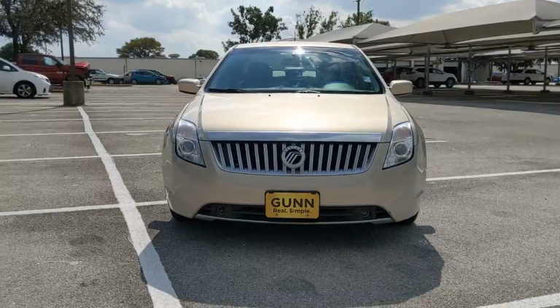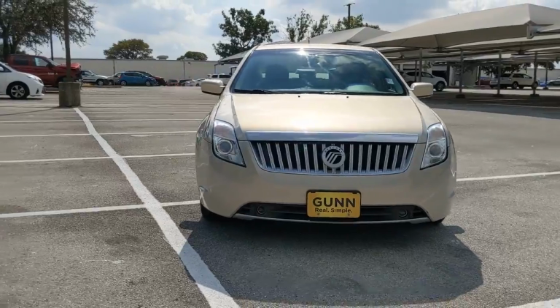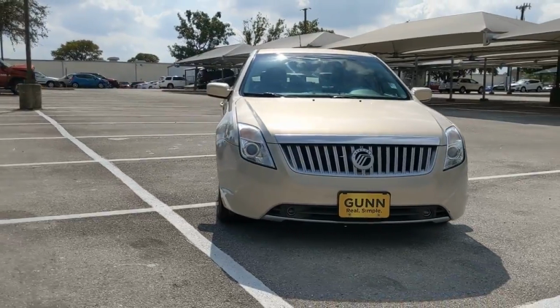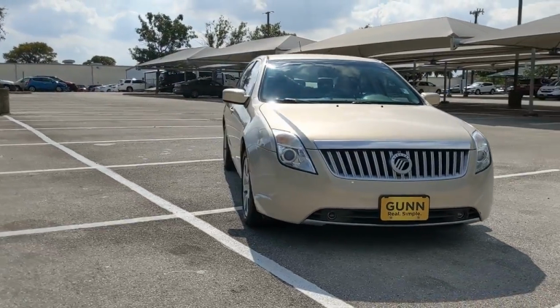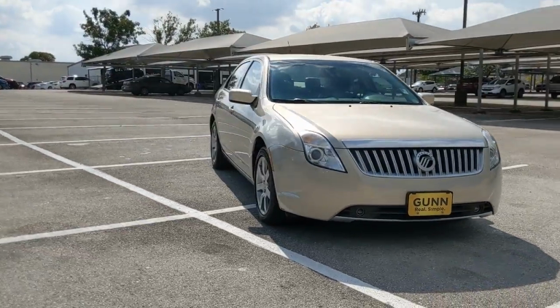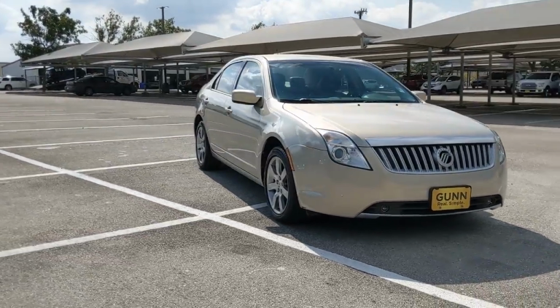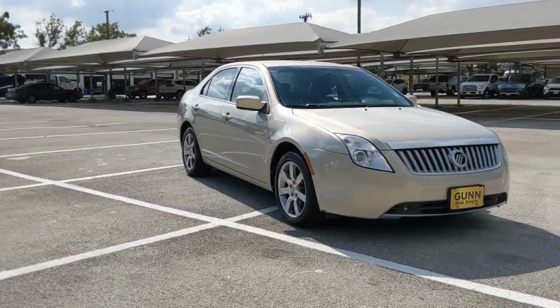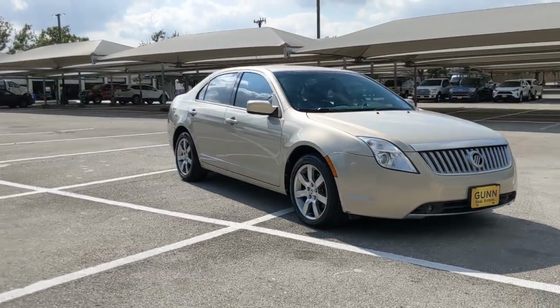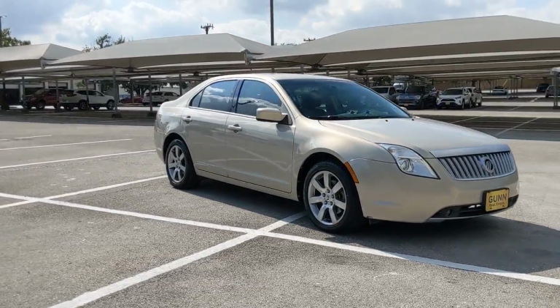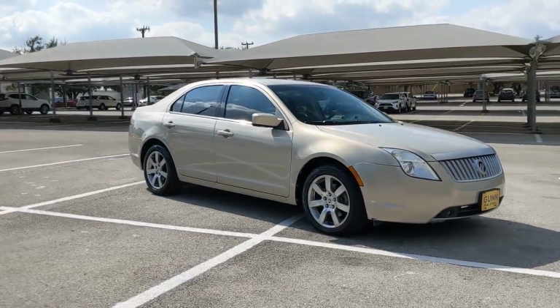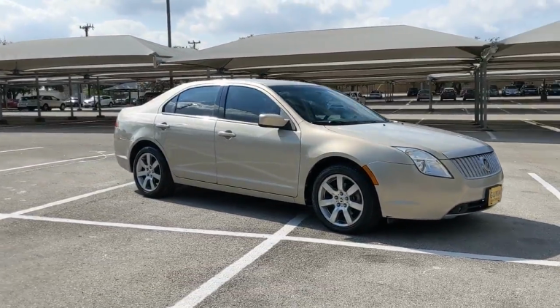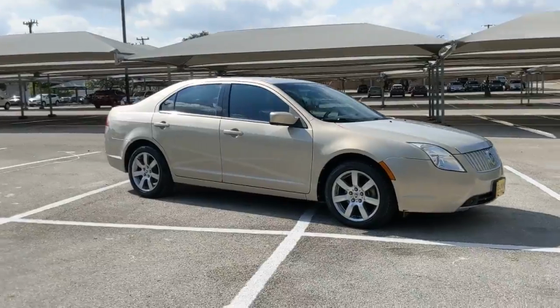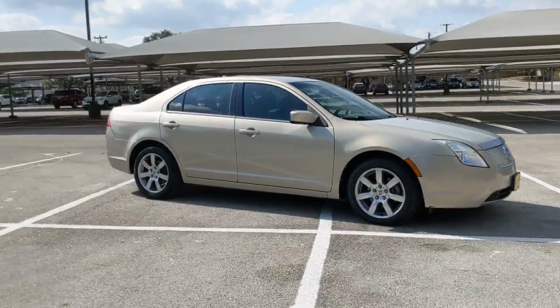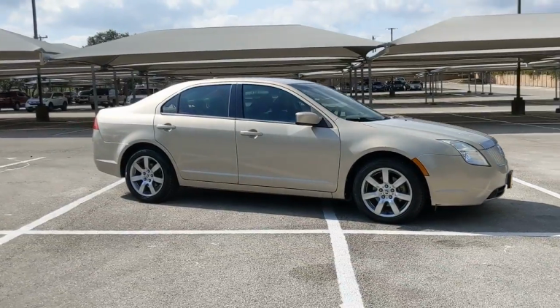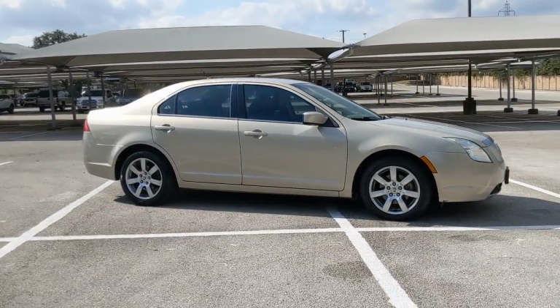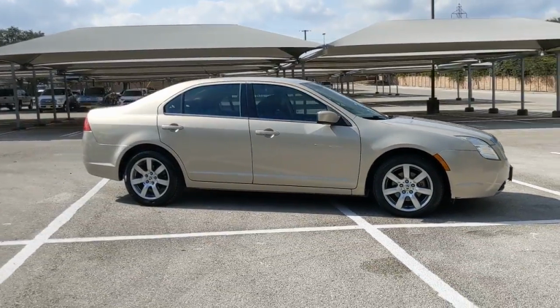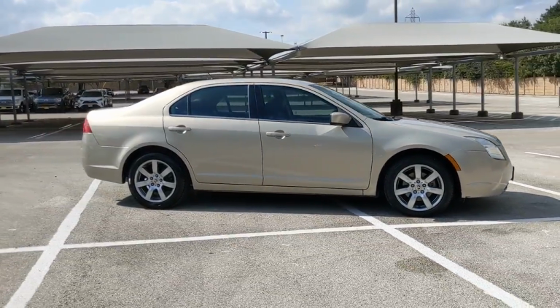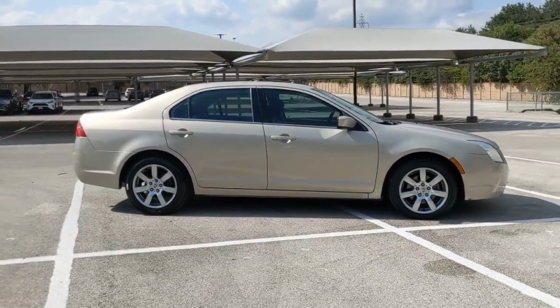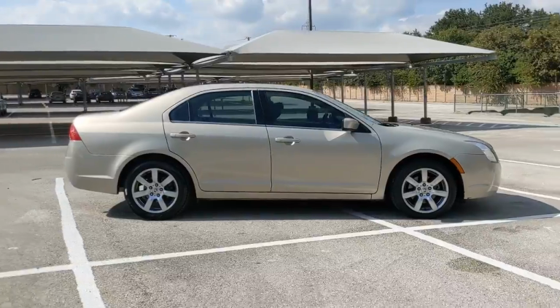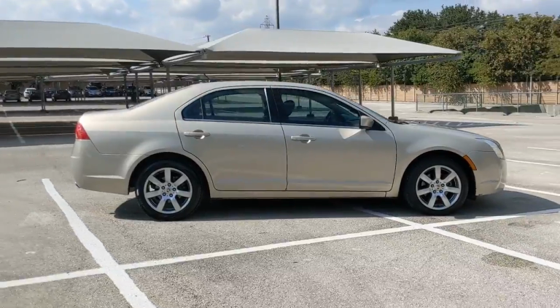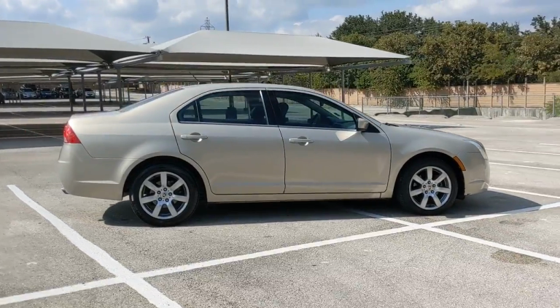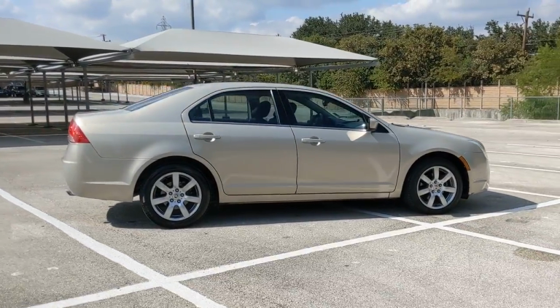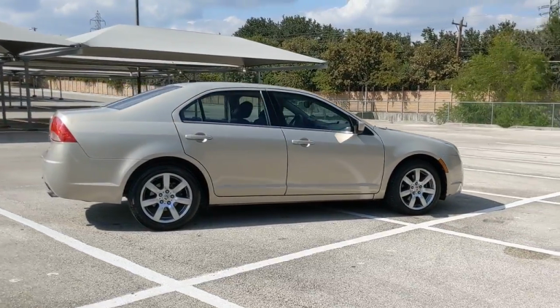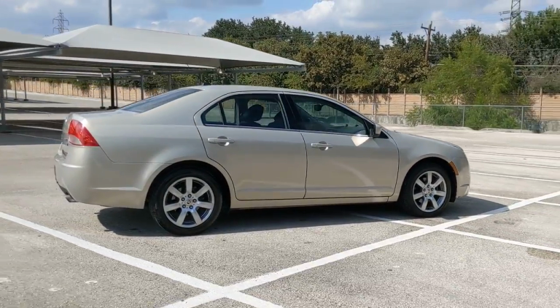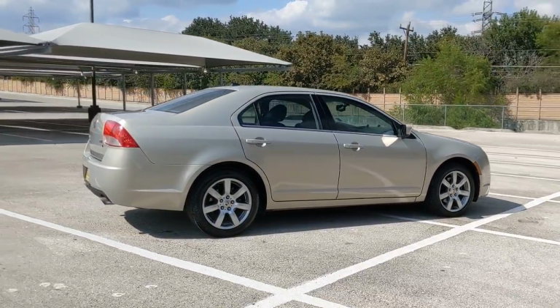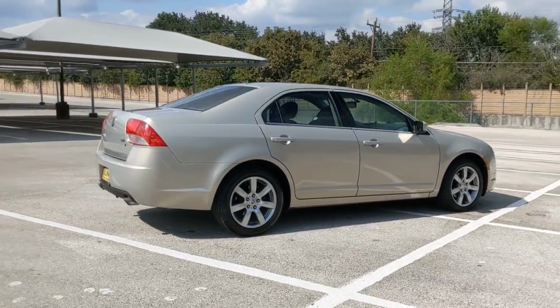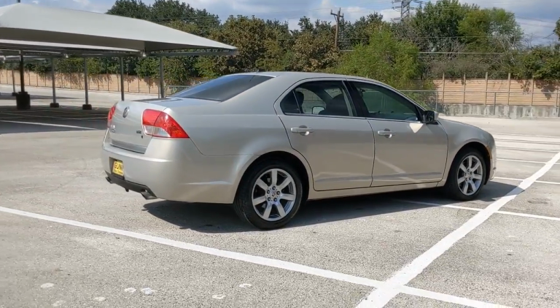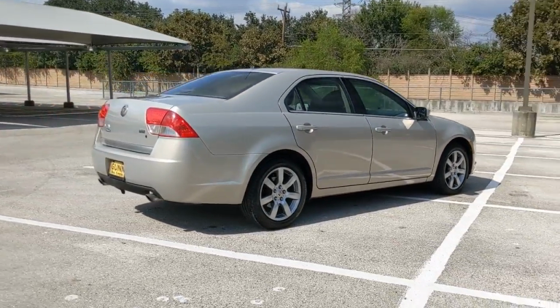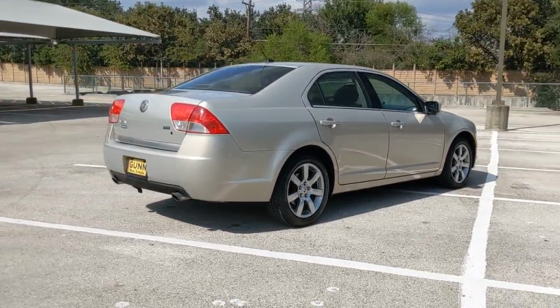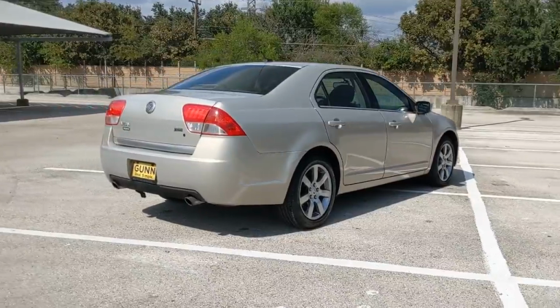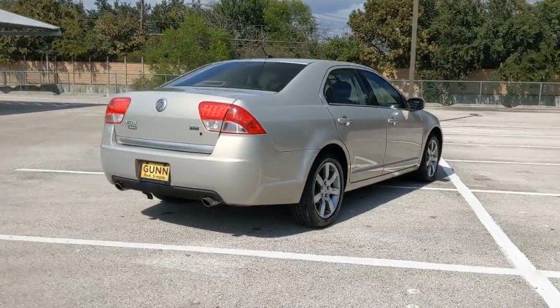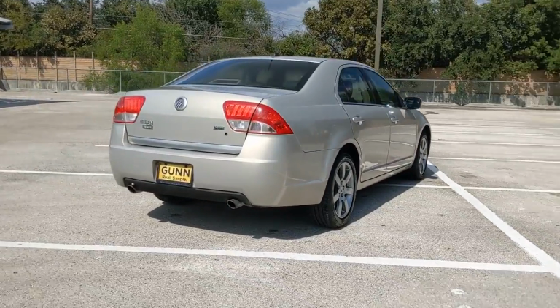You'll have love at first sight with the 2010 Mercury Milan. With less than 150,000 miles on the odometer, this vehicle provides excellent value. Make the most of every drive when you travel in modern style and comfort.